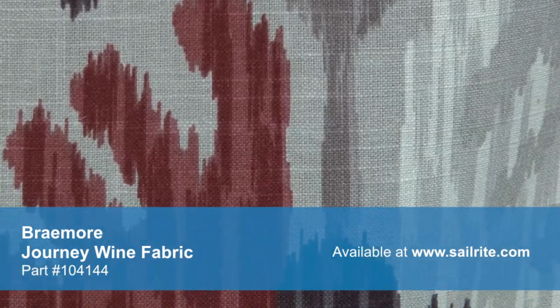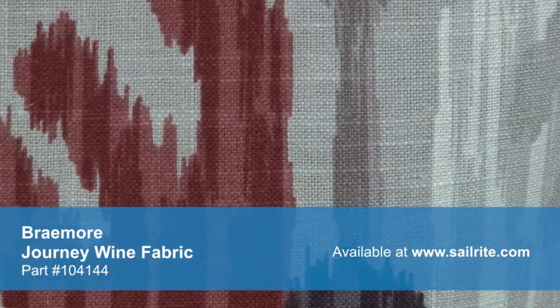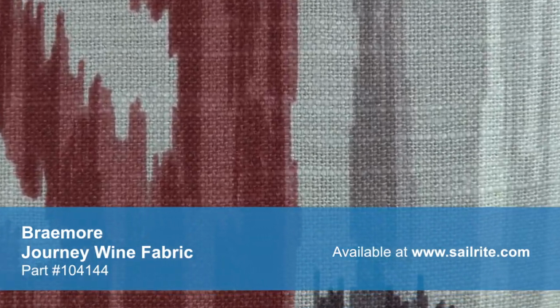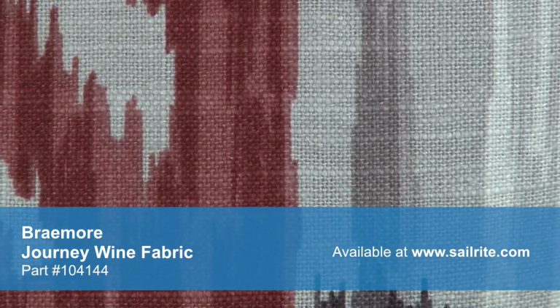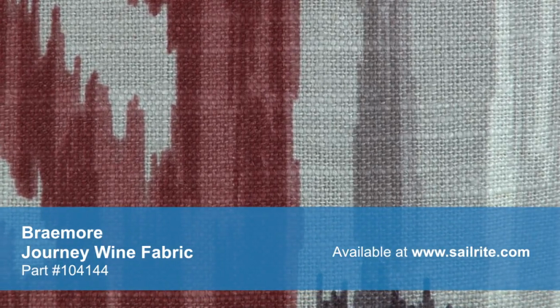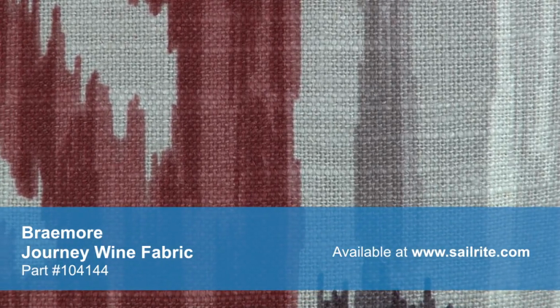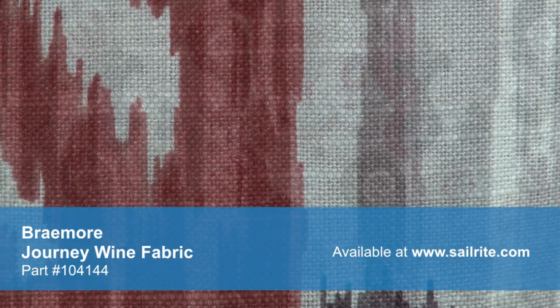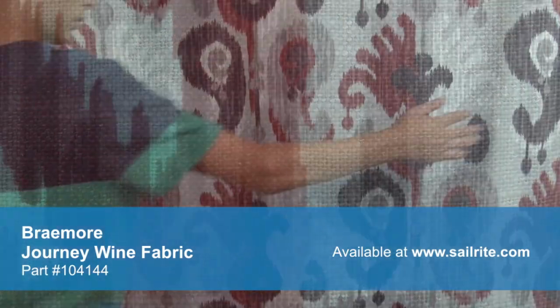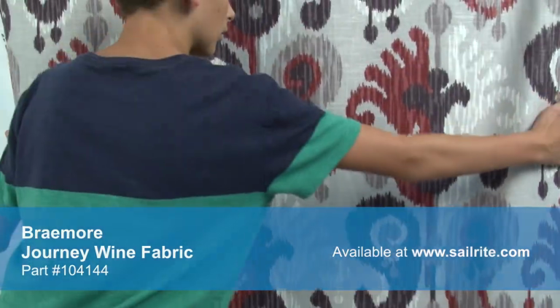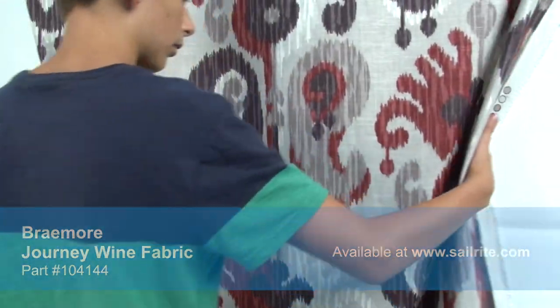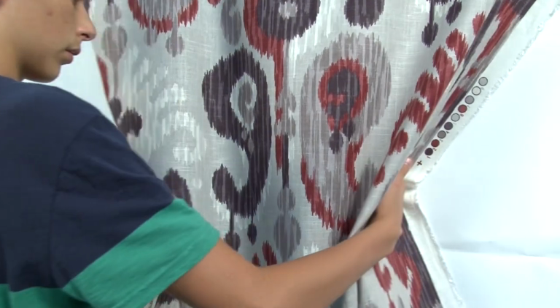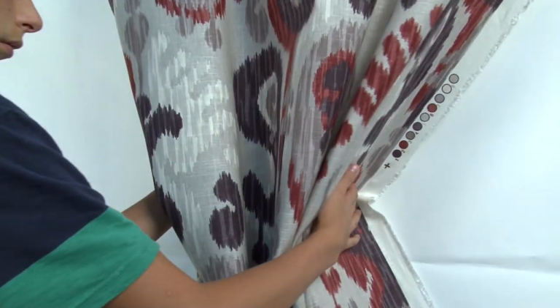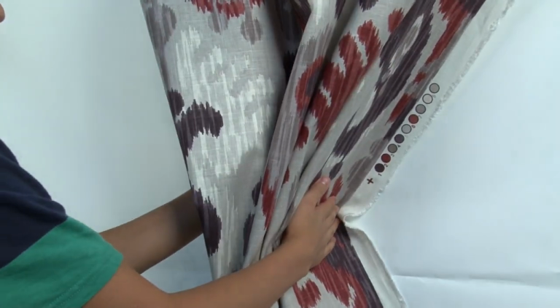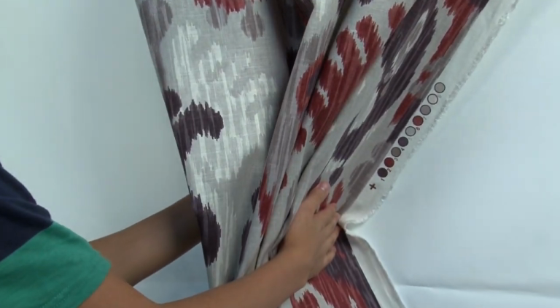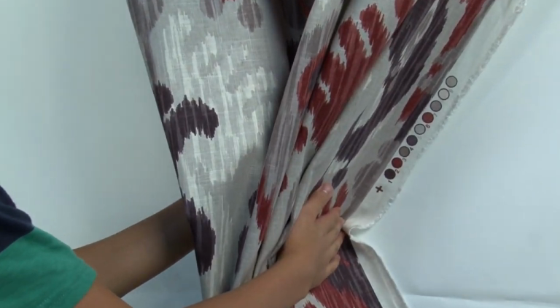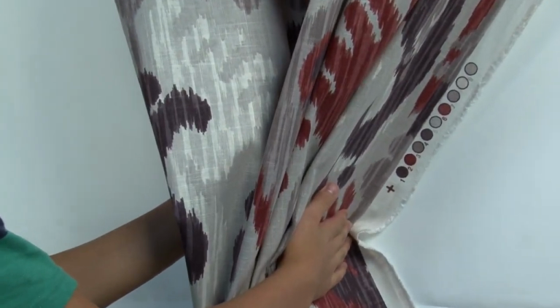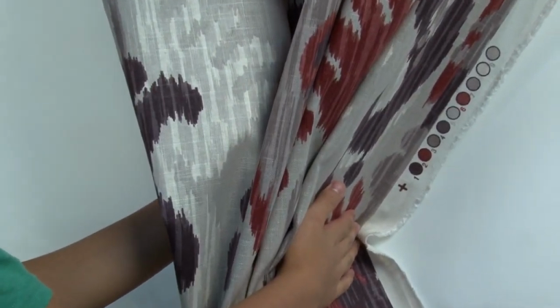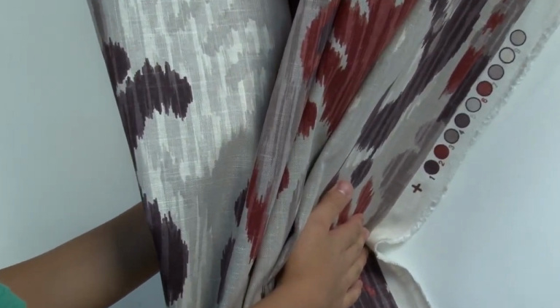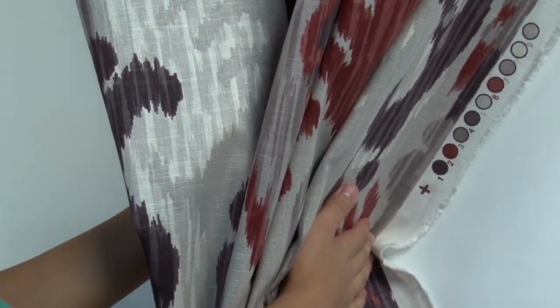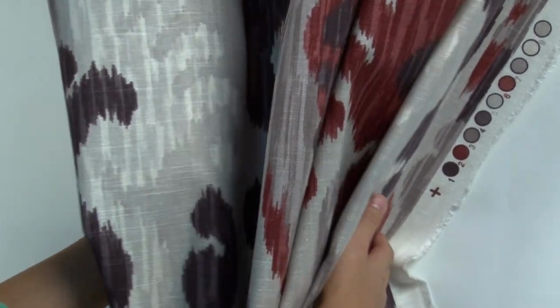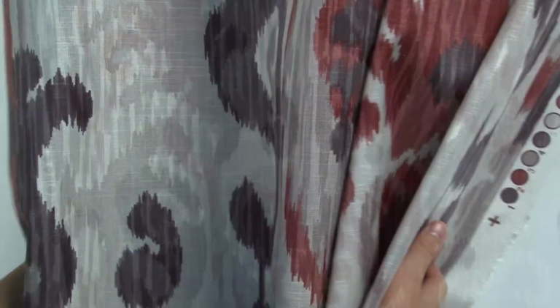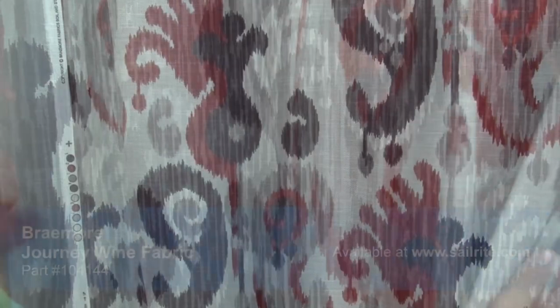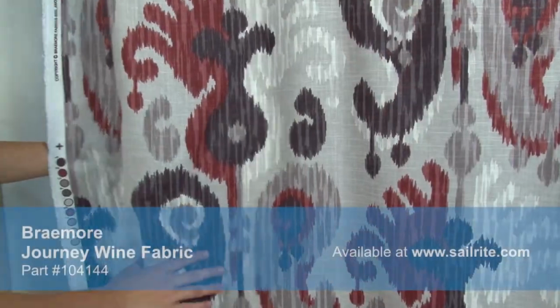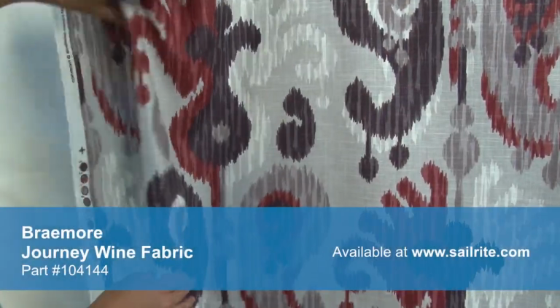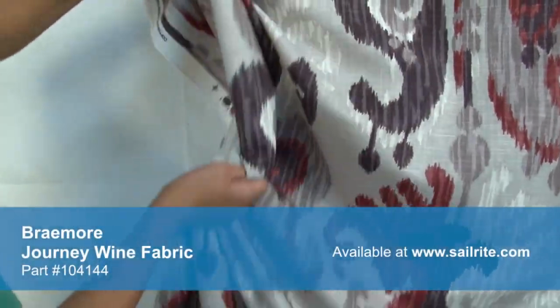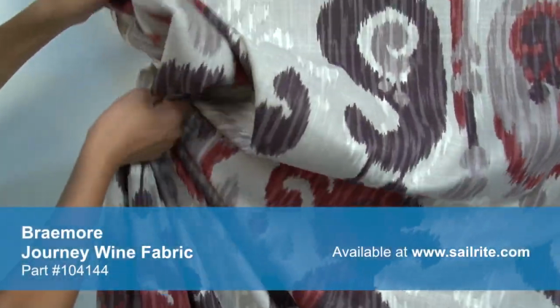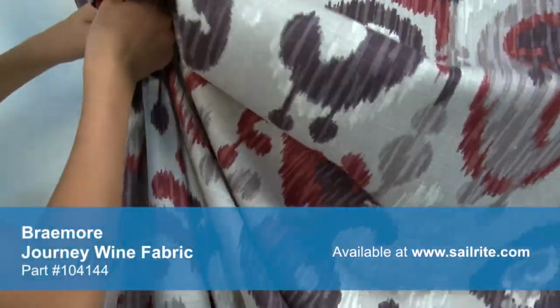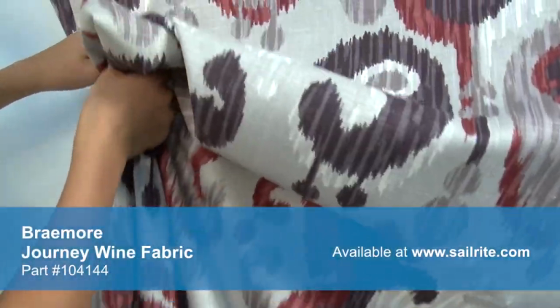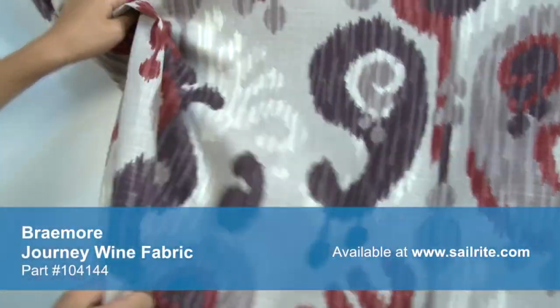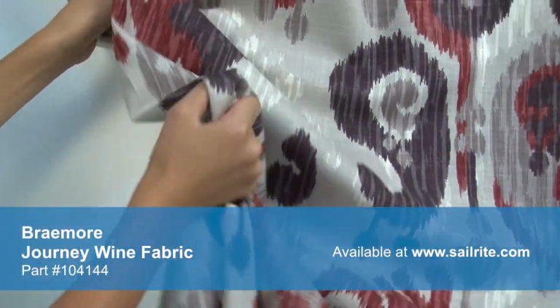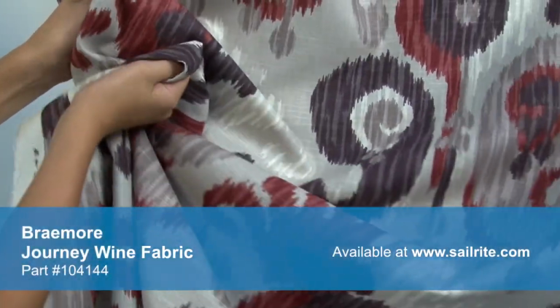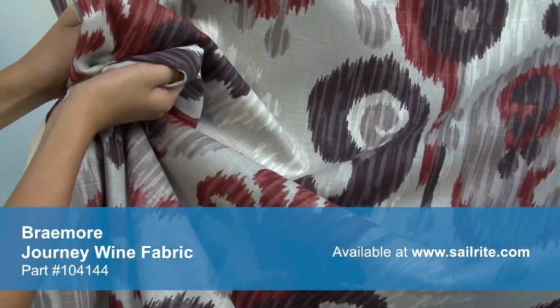Braymore Textiles has a wide range of style options that are sure to suit any taste, from traditional to contemporary and everything in between. Braymore Fabrics are crafted from materials that stand up to abrasion and tension to be durable, beautiful additions to your home.